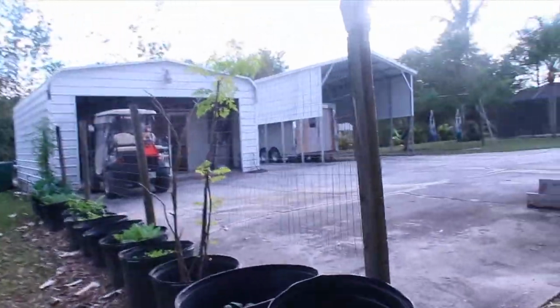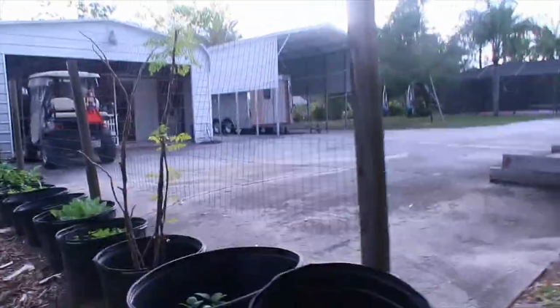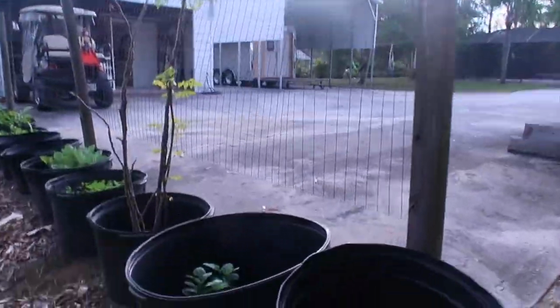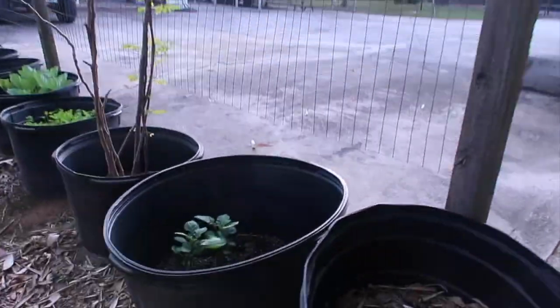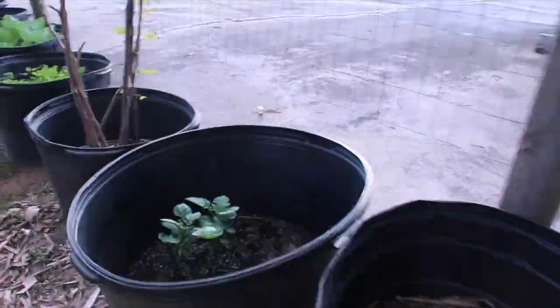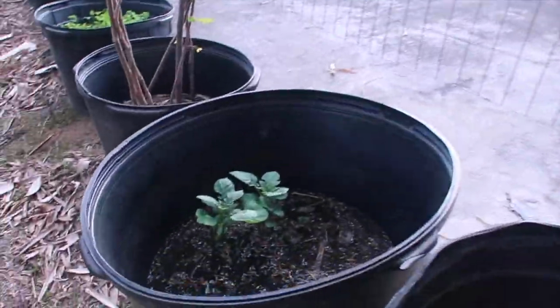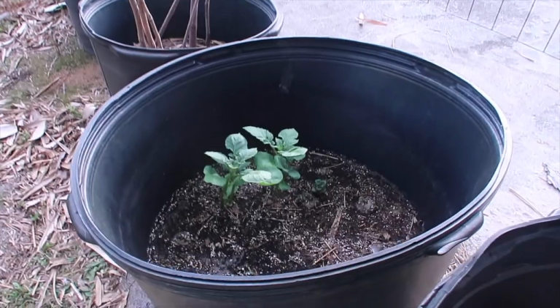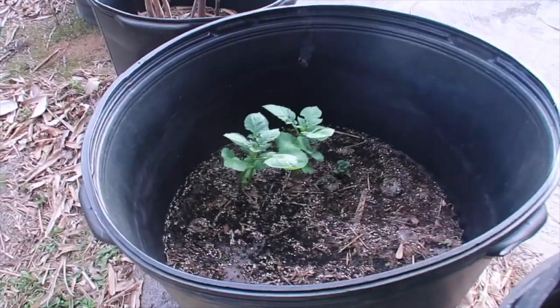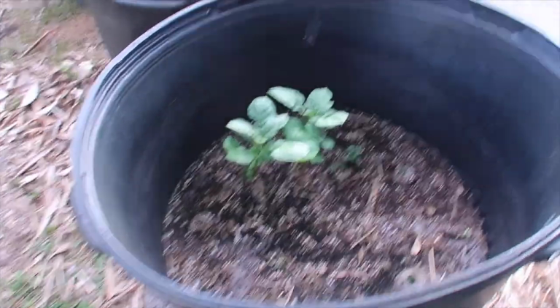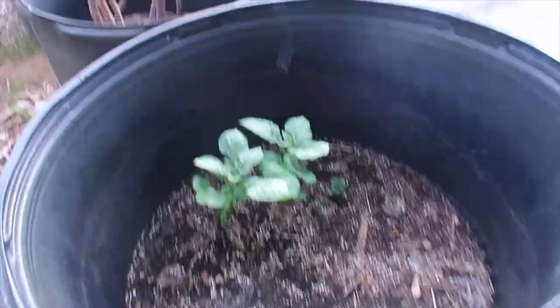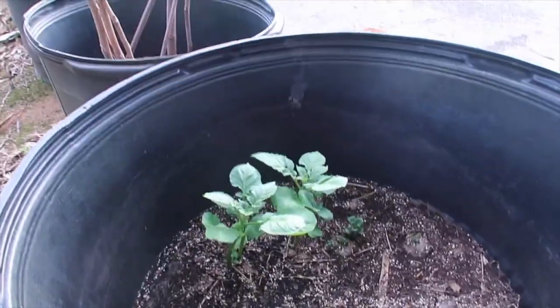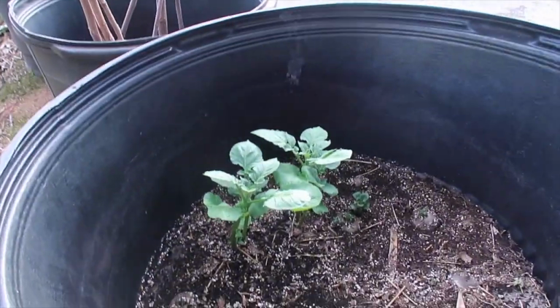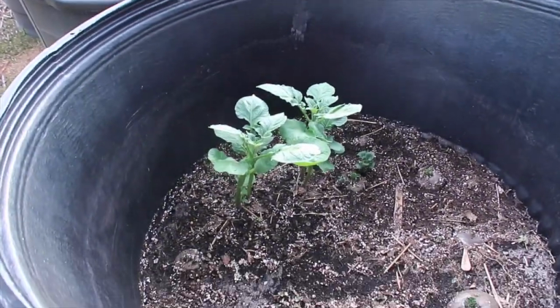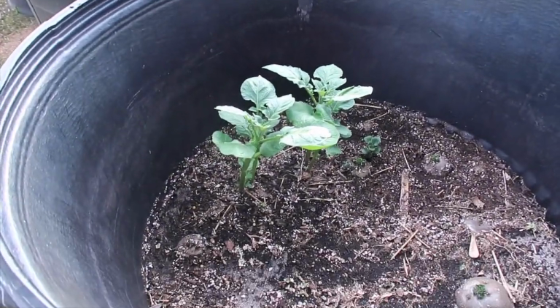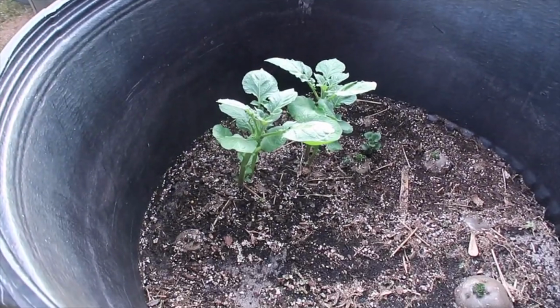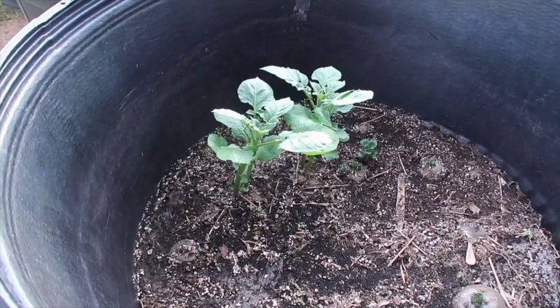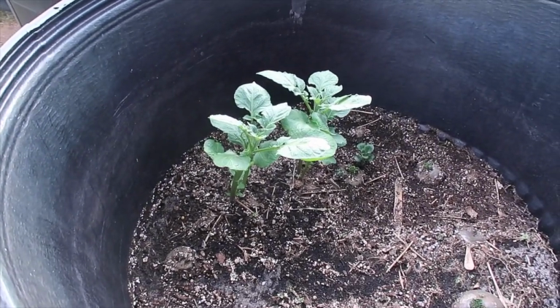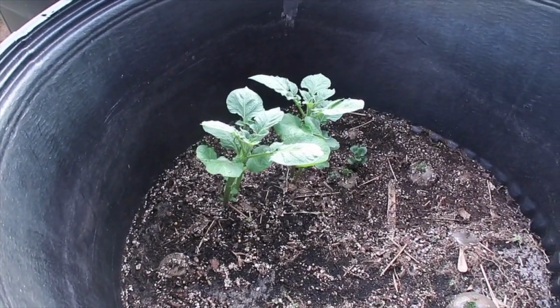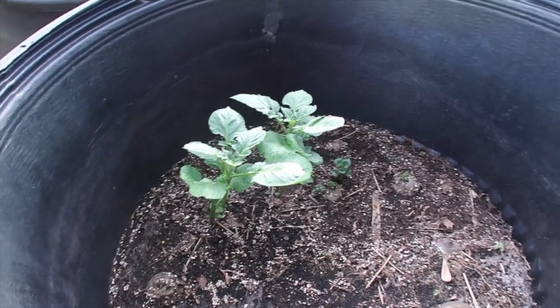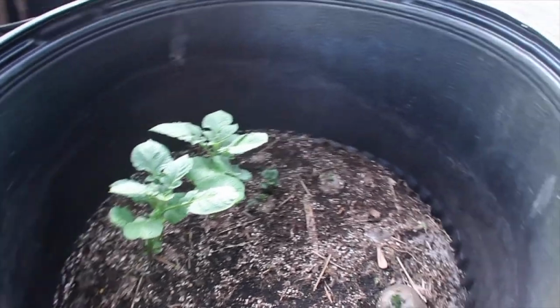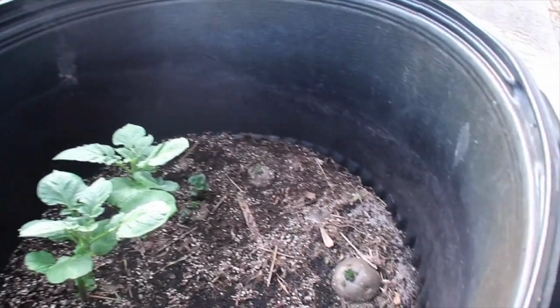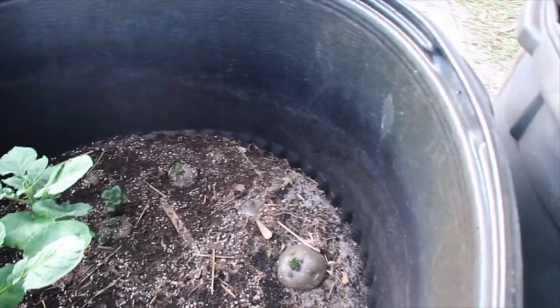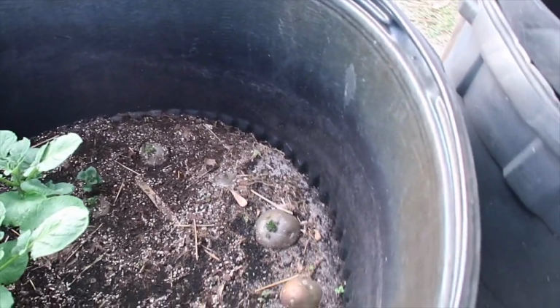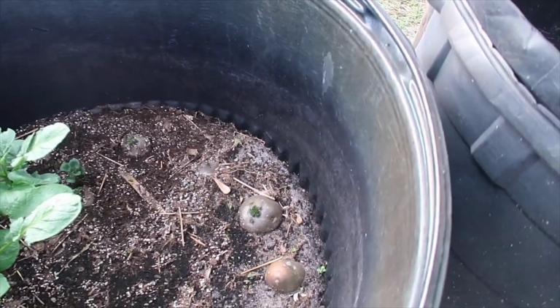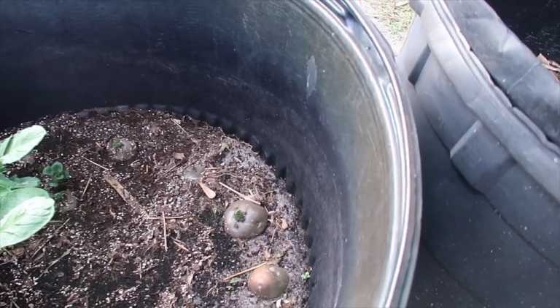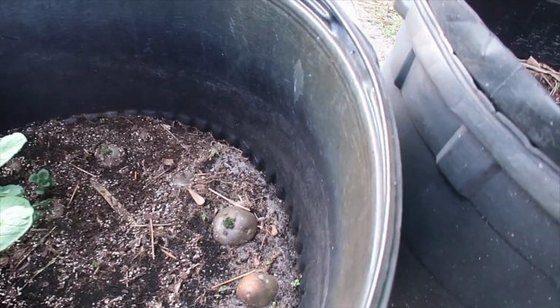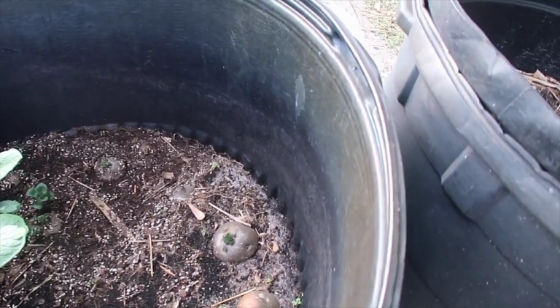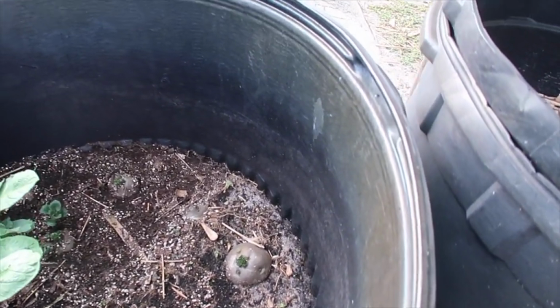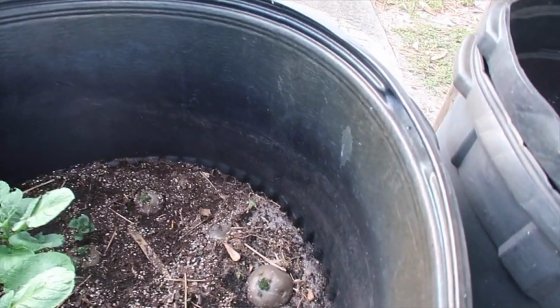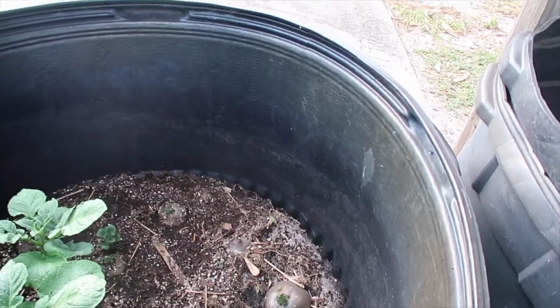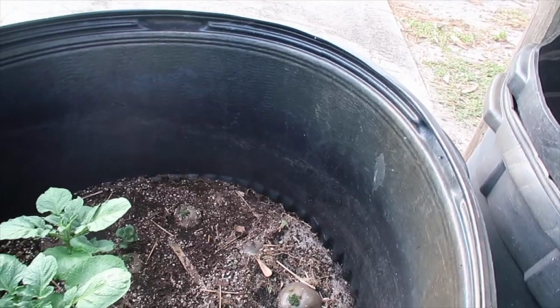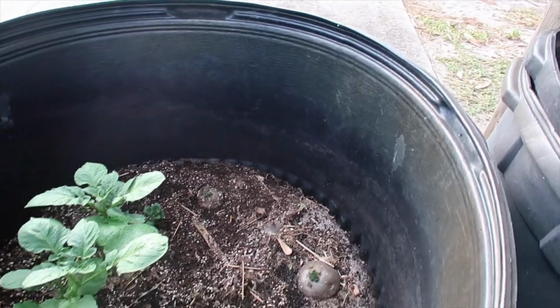The potato plants are doing really well — I don't even have to get down into the pot to show you anymore, they're coming up nicely. I'll wait for the rest of them to come up and then I'll put a layer of dirt down in there.